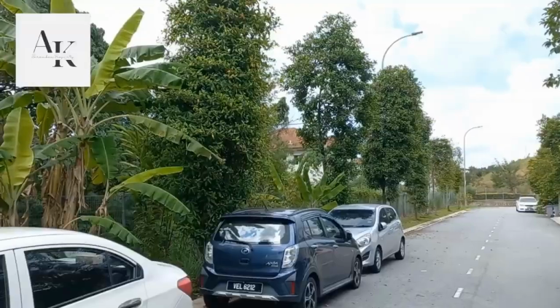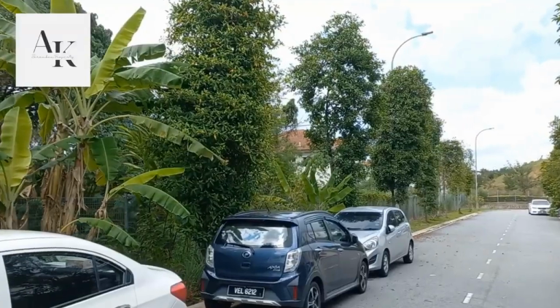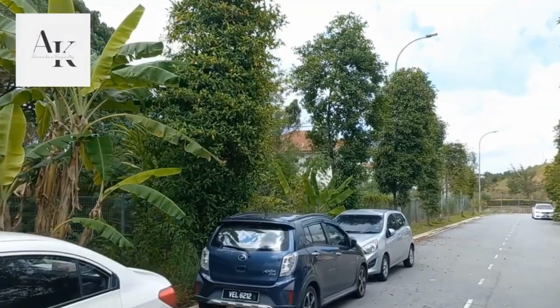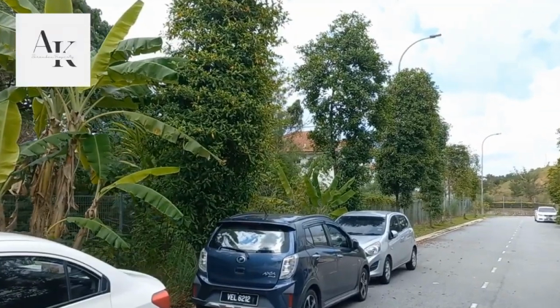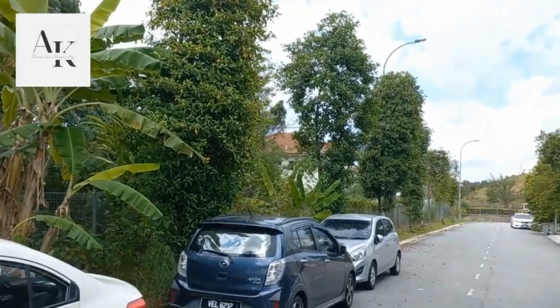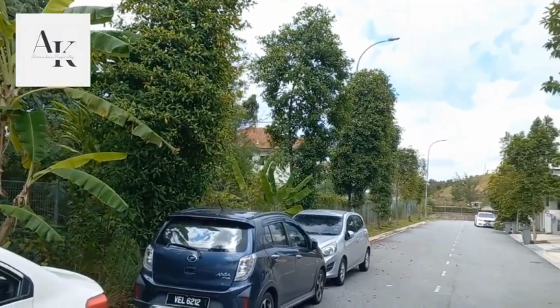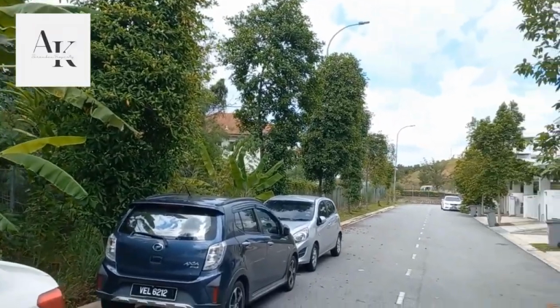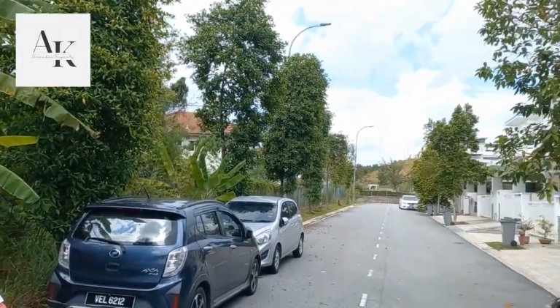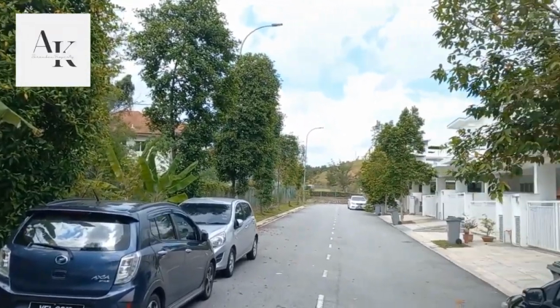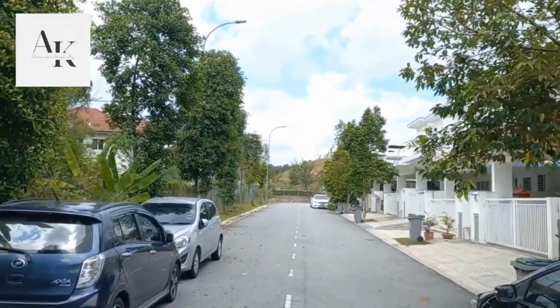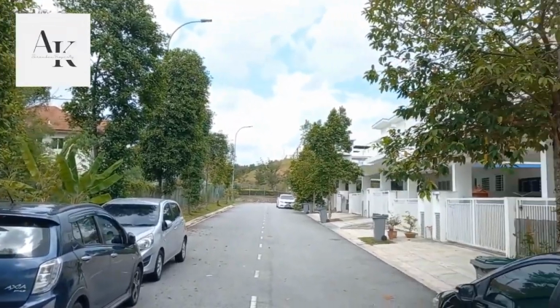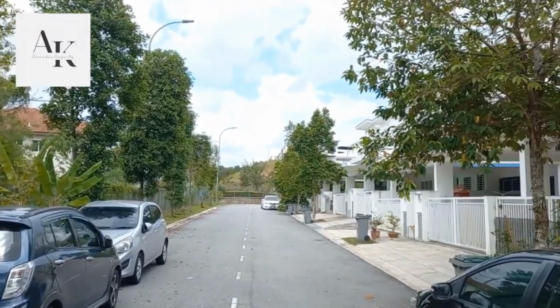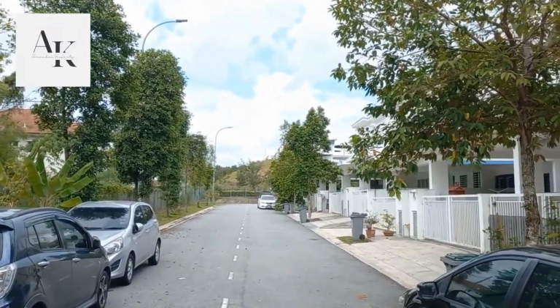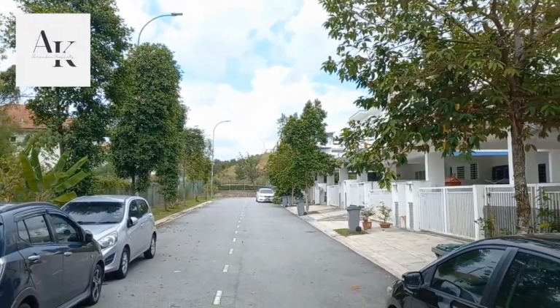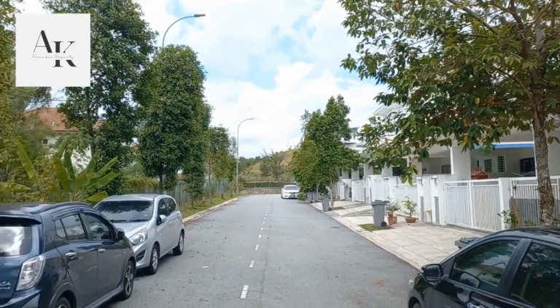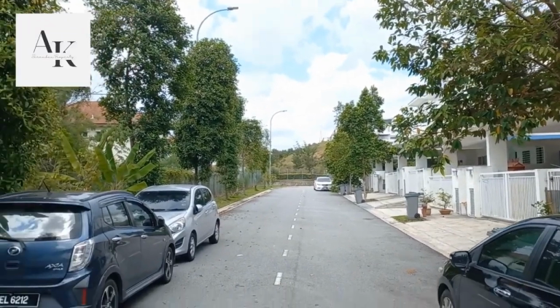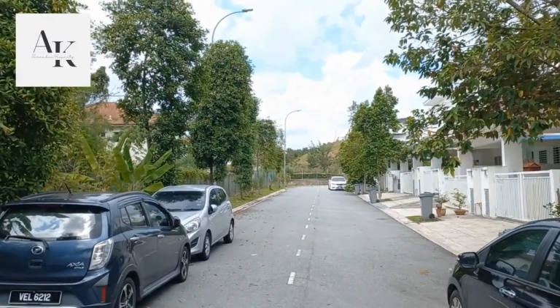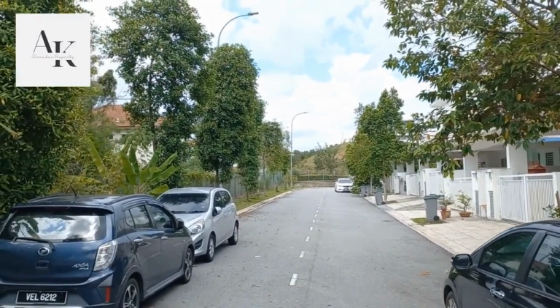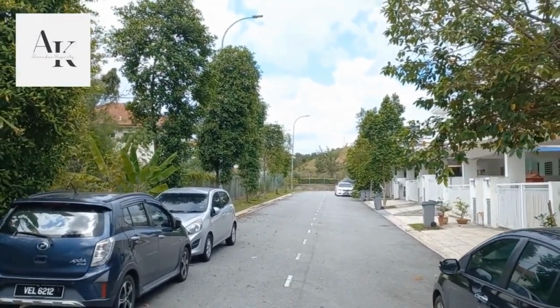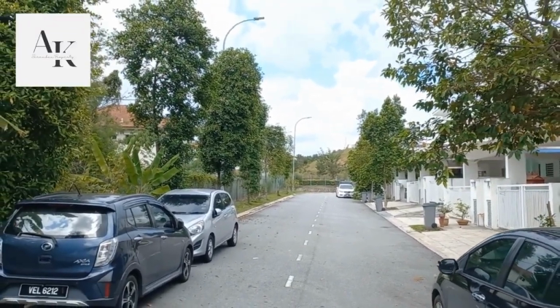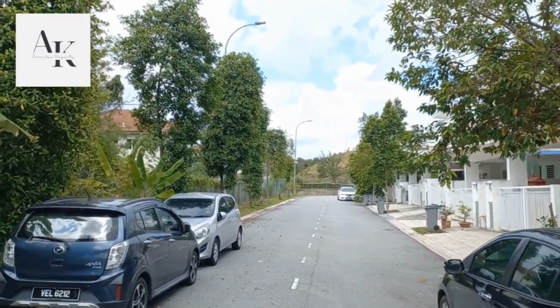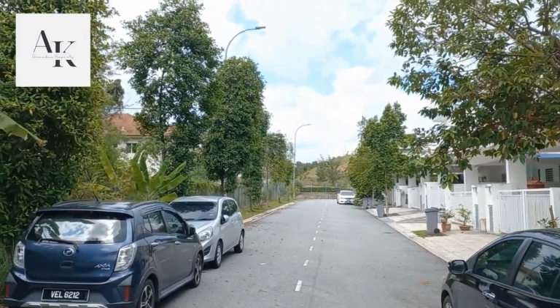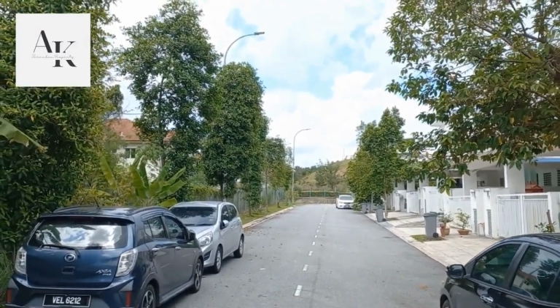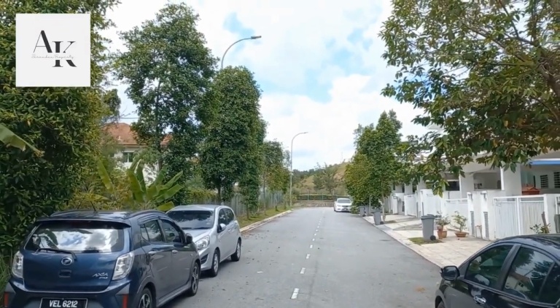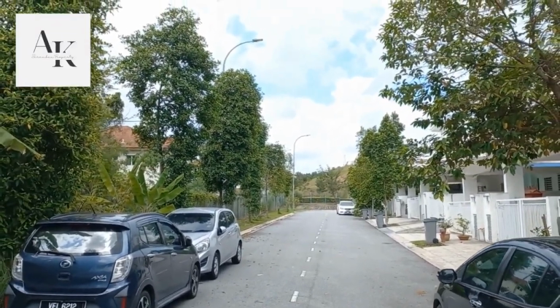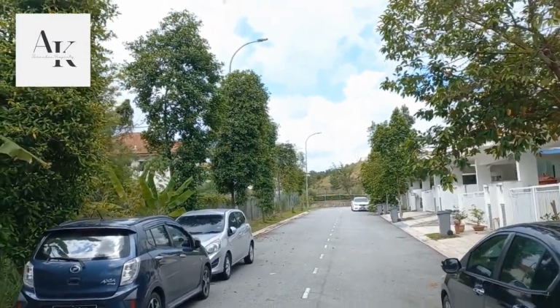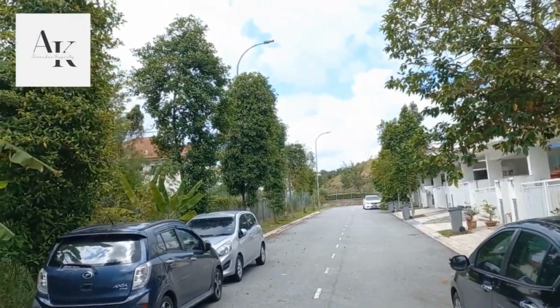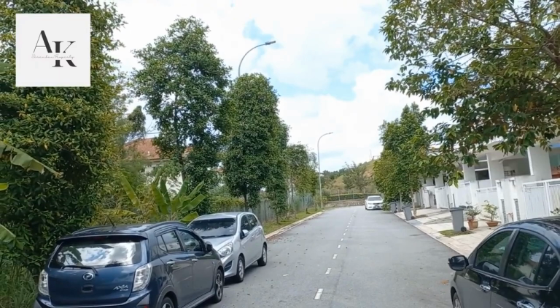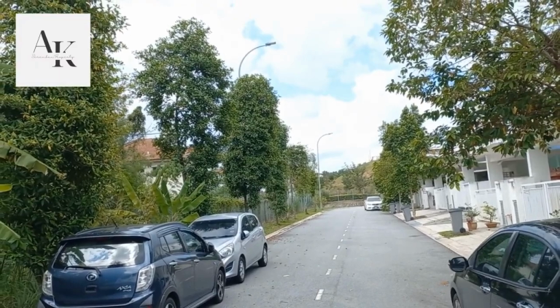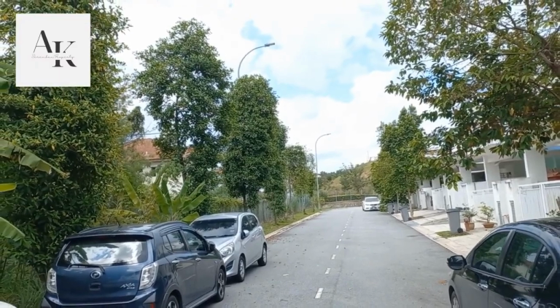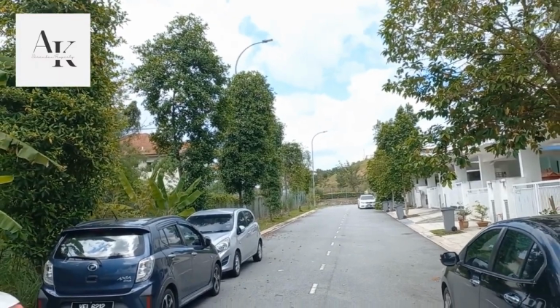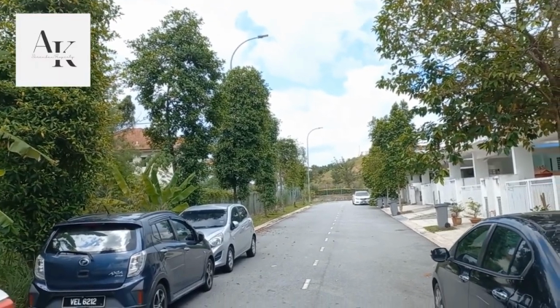Hi everyone, welcome to Taman Adira Sendayan. Here I want to show you a house for rent and for sale. I just want to show you the environment a little bit.